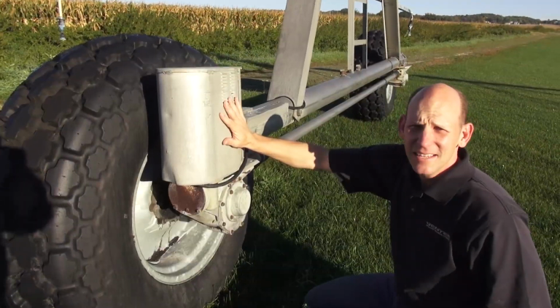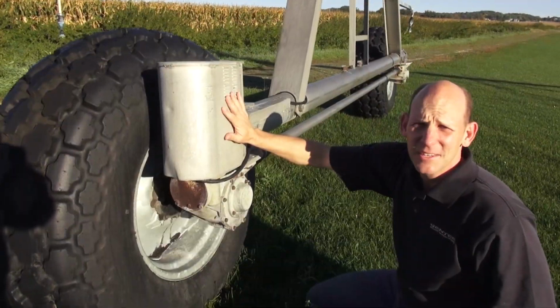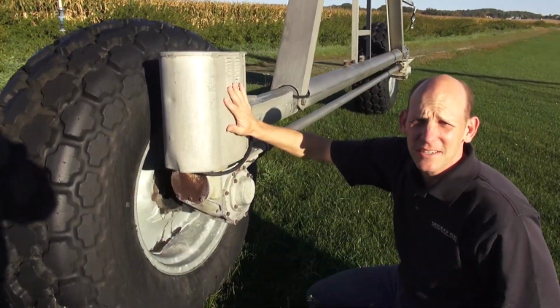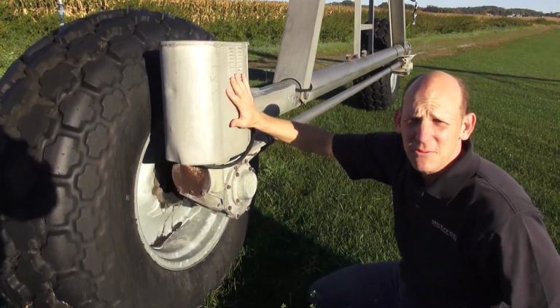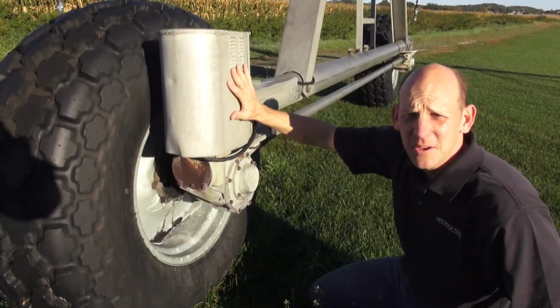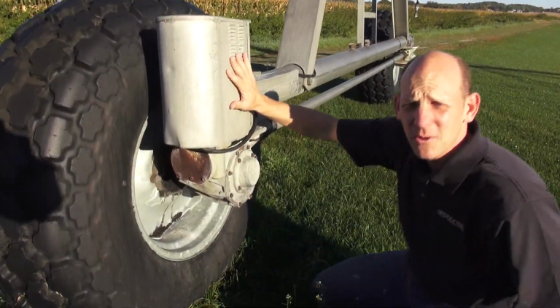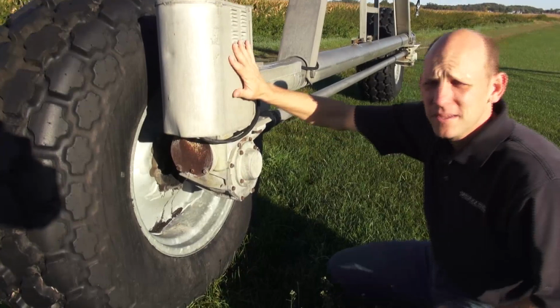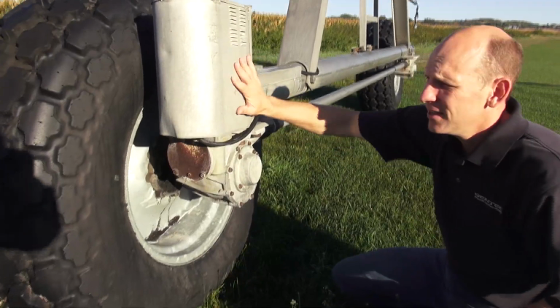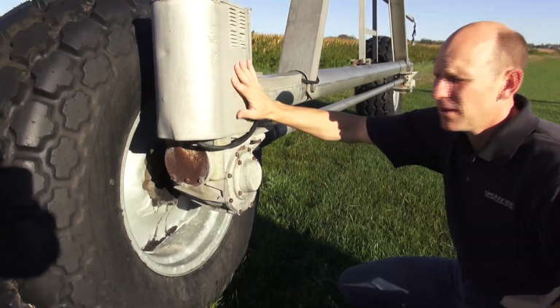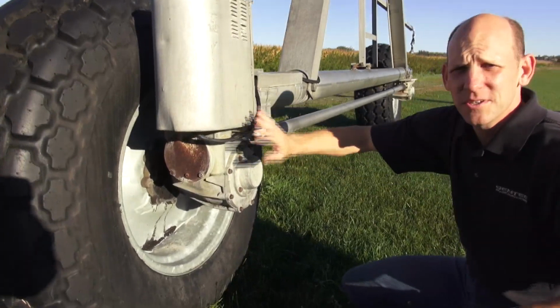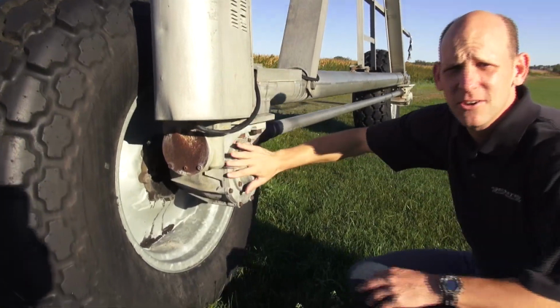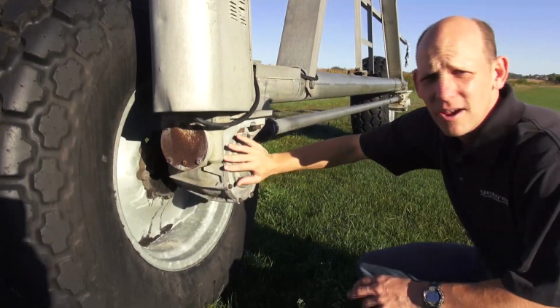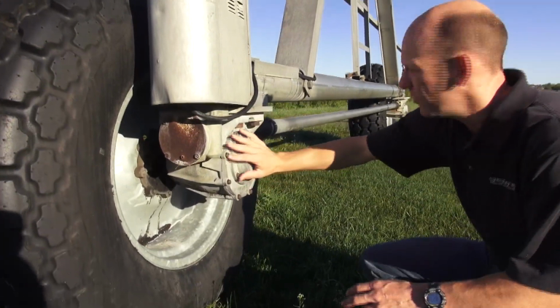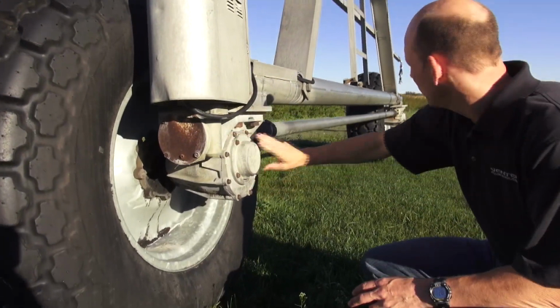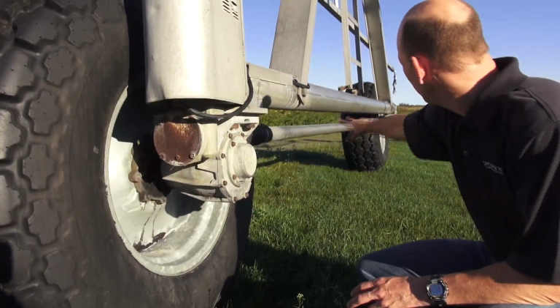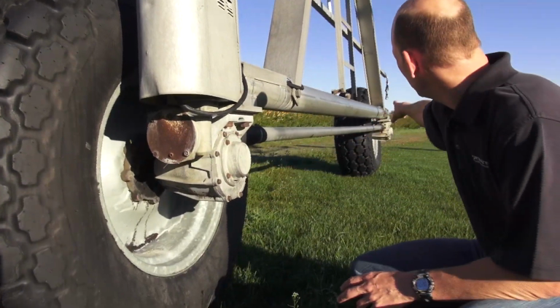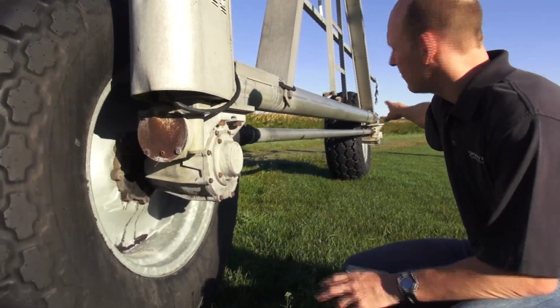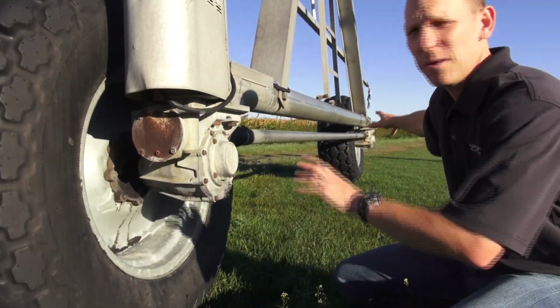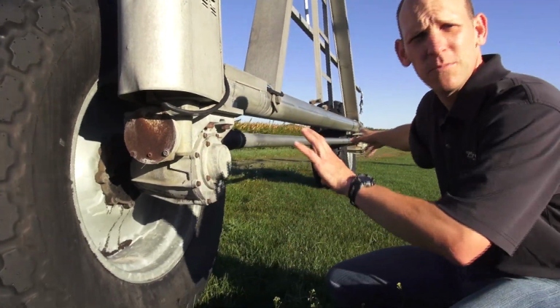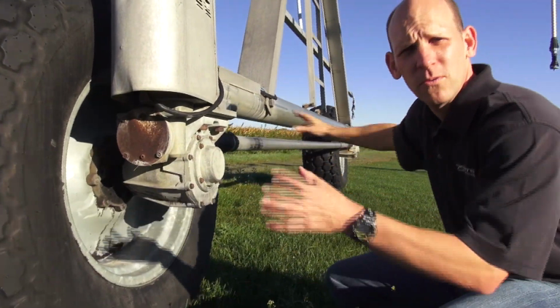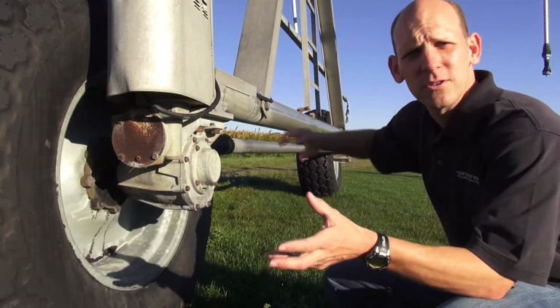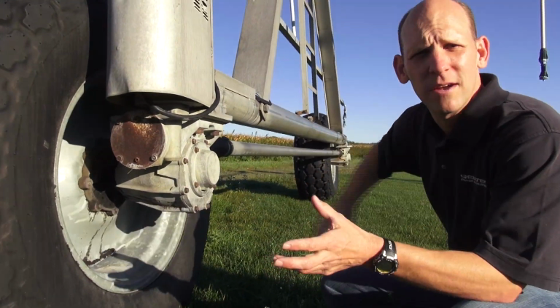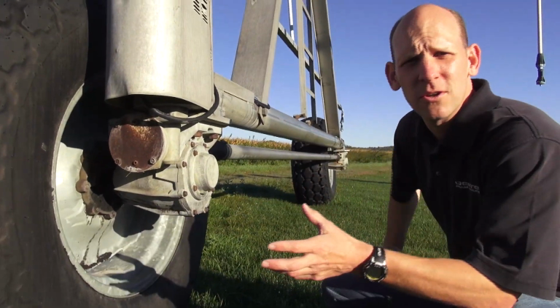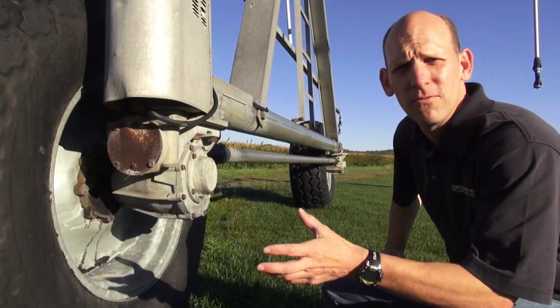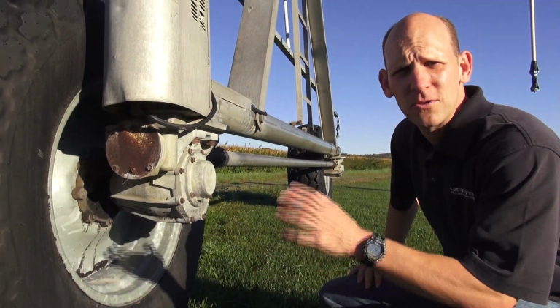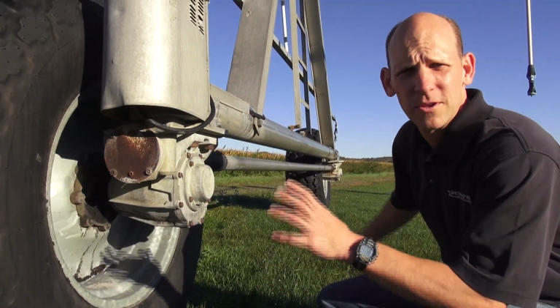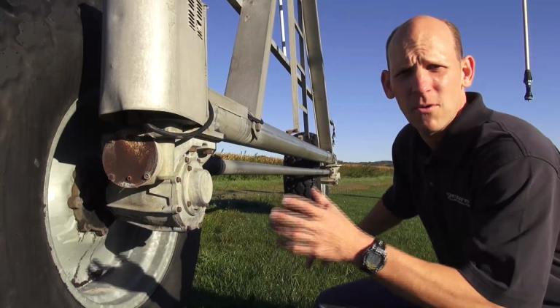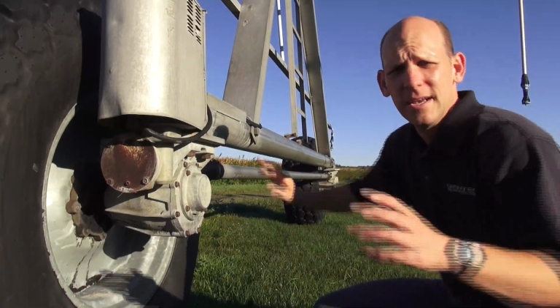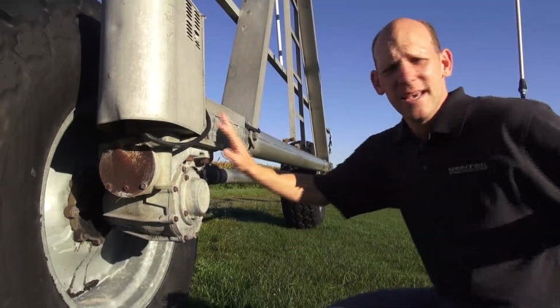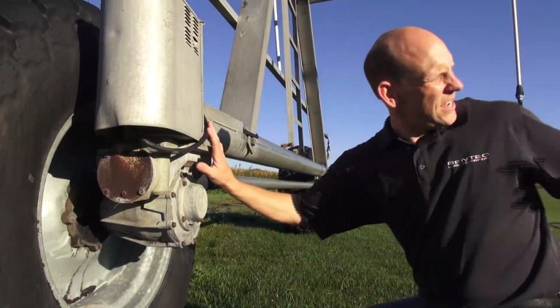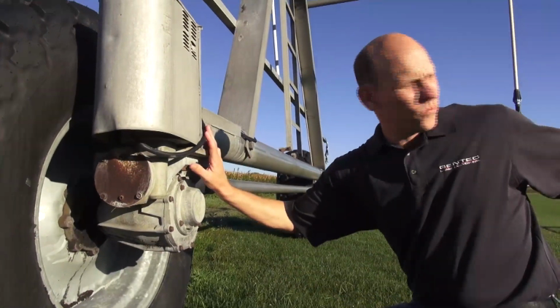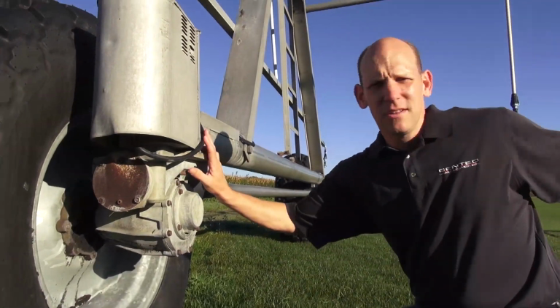Inside this box is a three phase motor. This powers a gear drive which runs down this shaft, which powers both wheels to drive this whole thing forward.